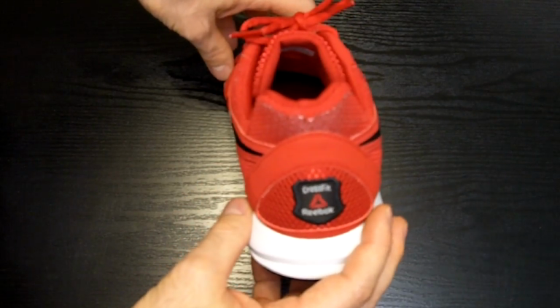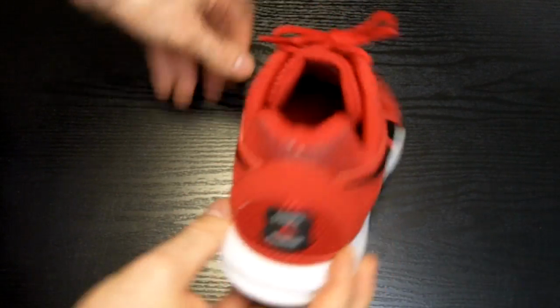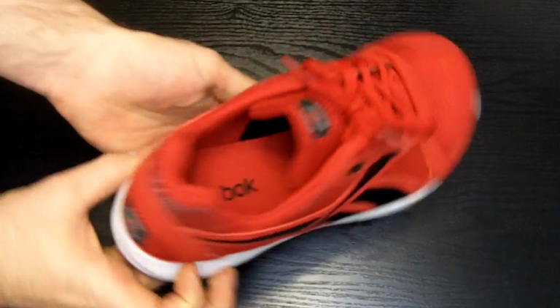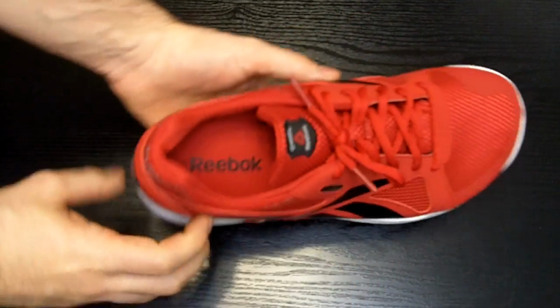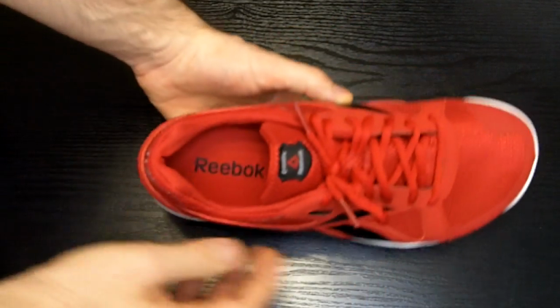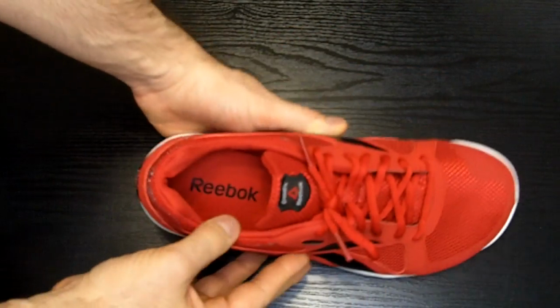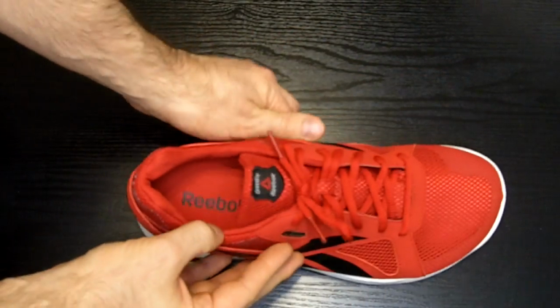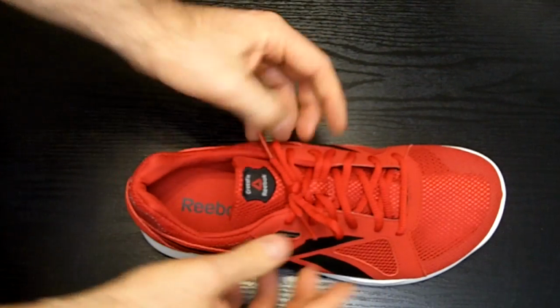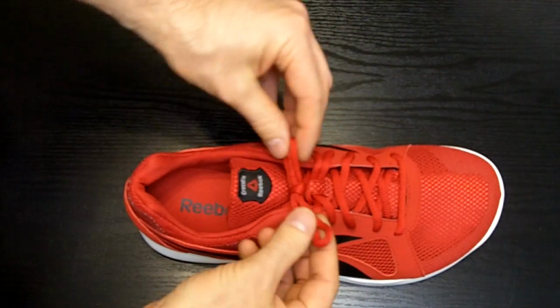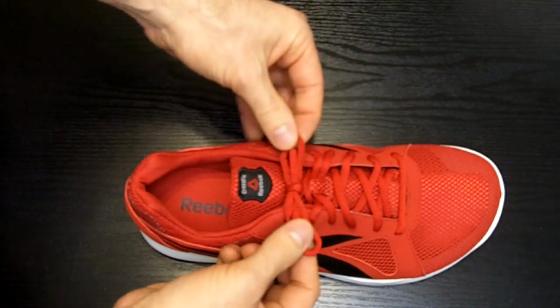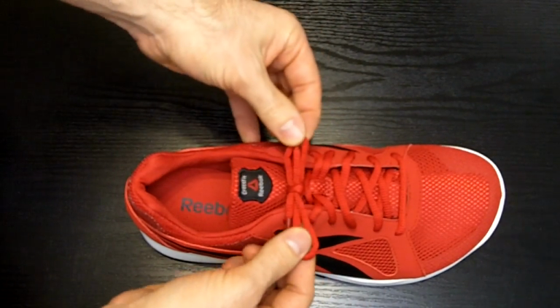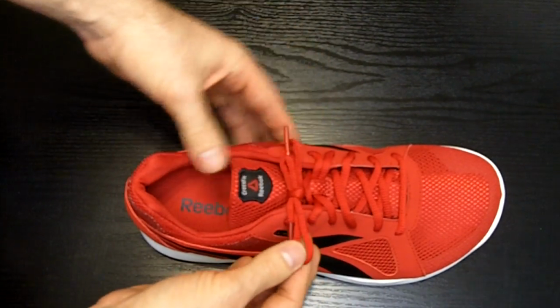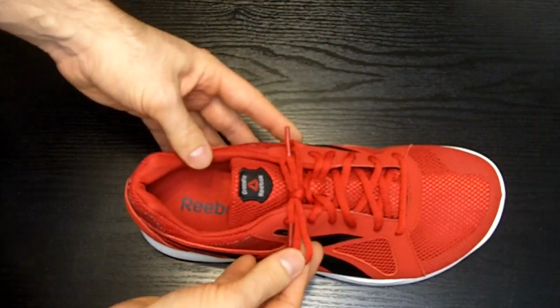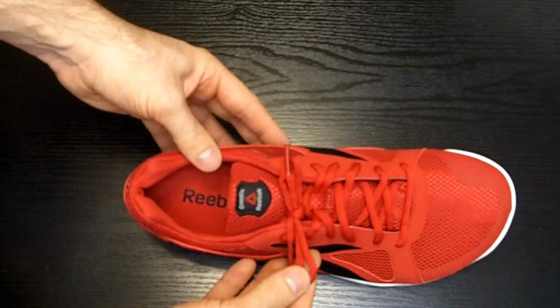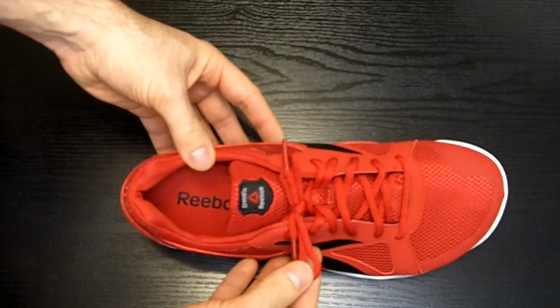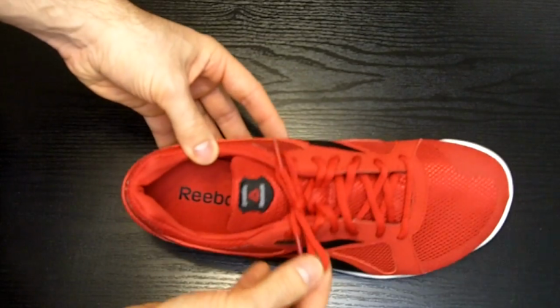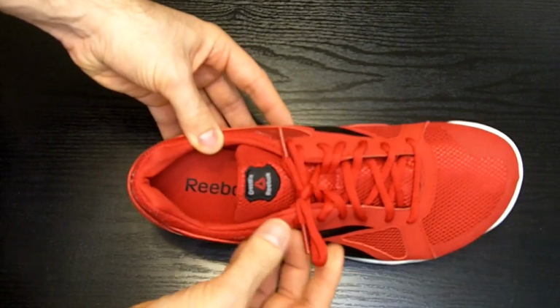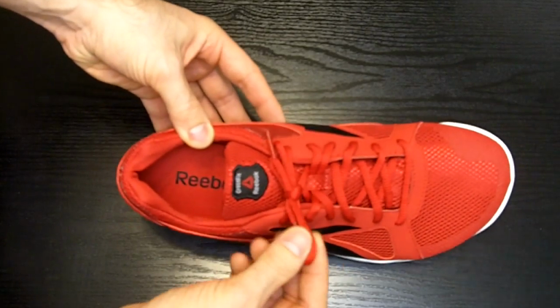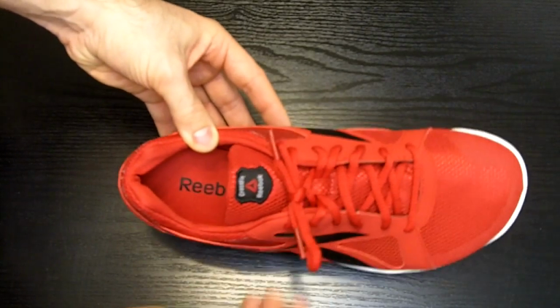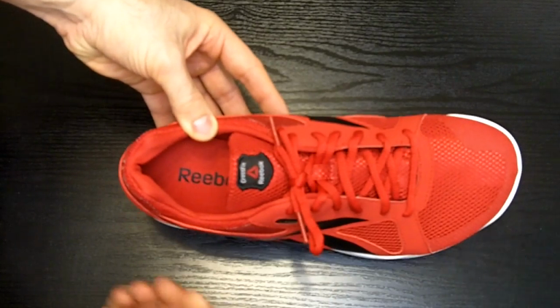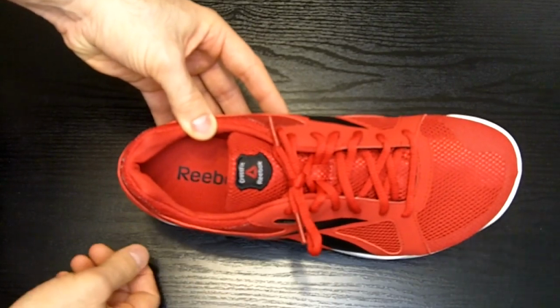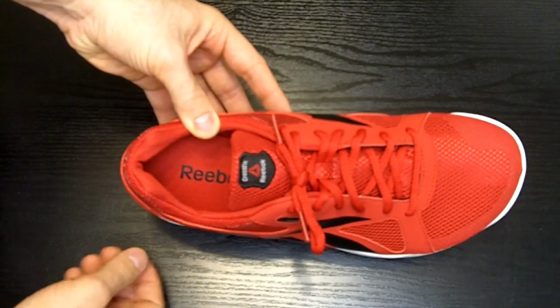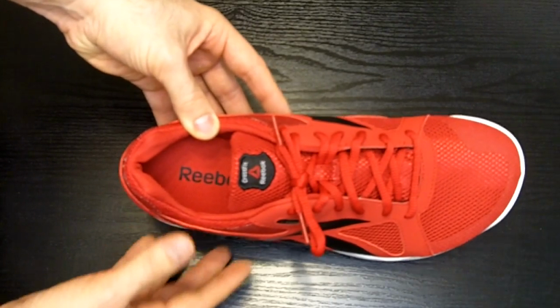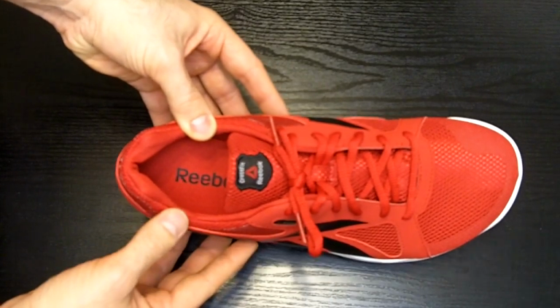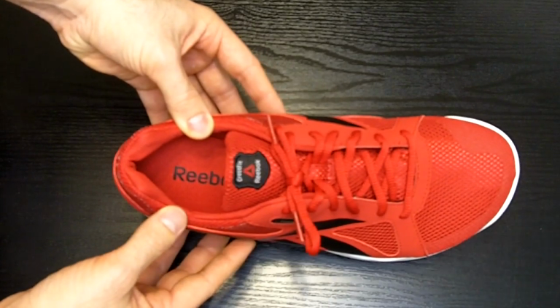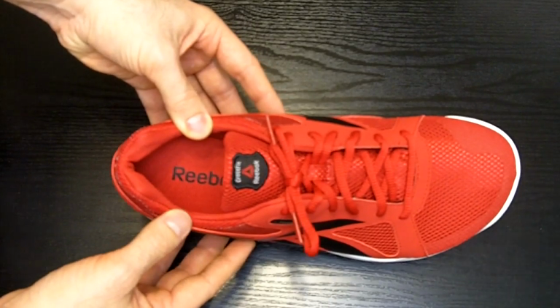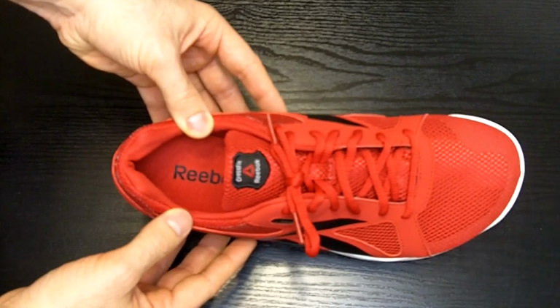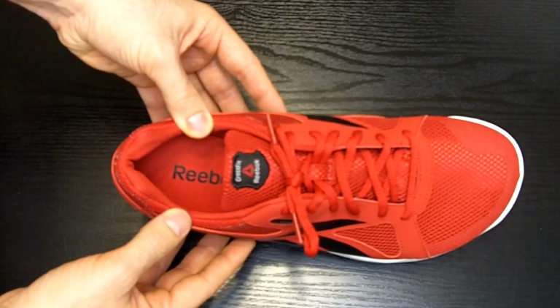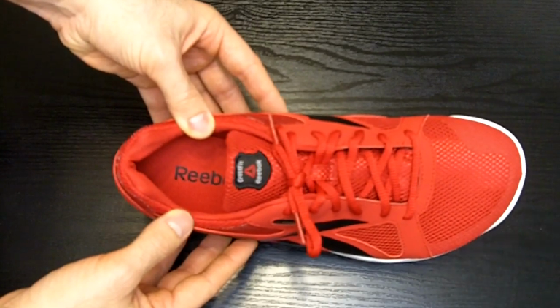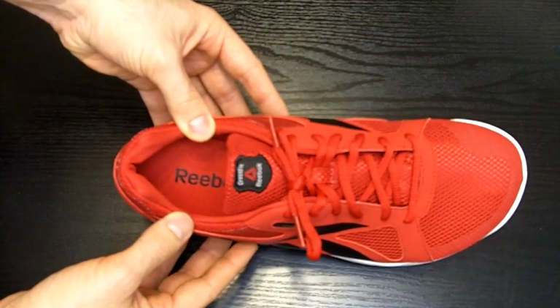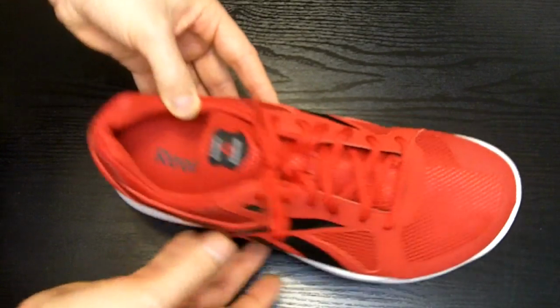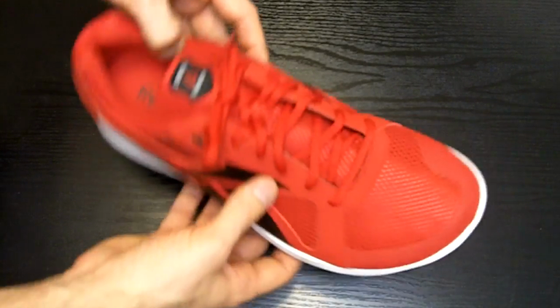The shoe strings, as you can tell, are a little bit short. This was a little bit of a nuisance and I'd rather them be too long and need to double knot them than them be too short and have to re-tie them.